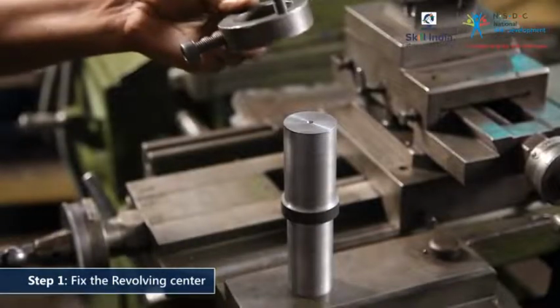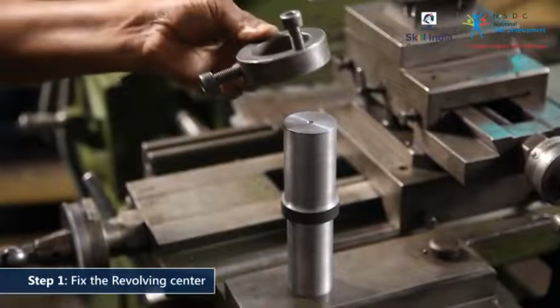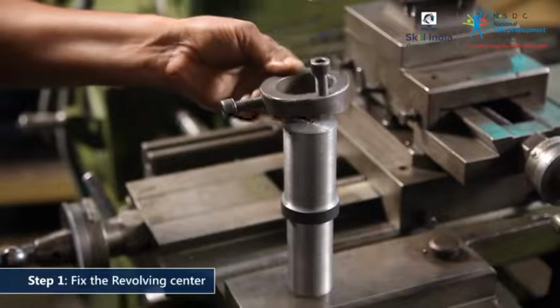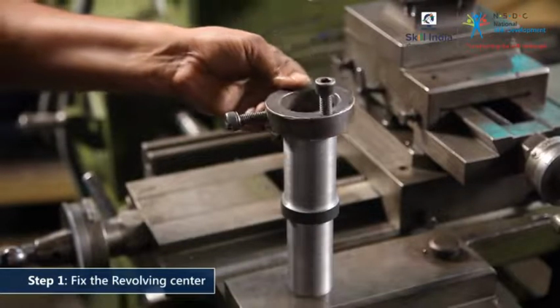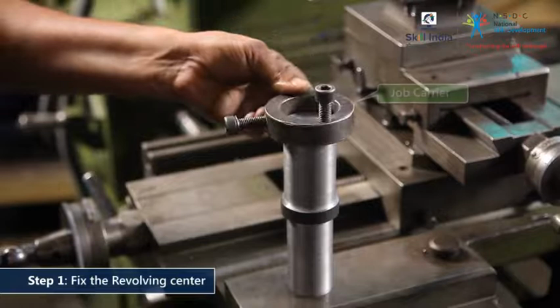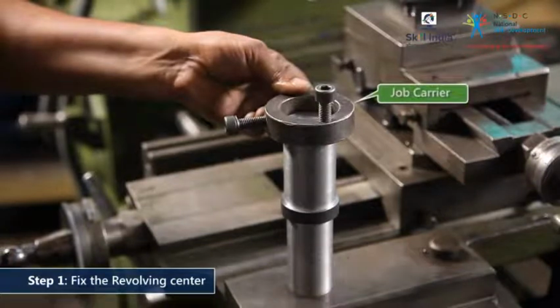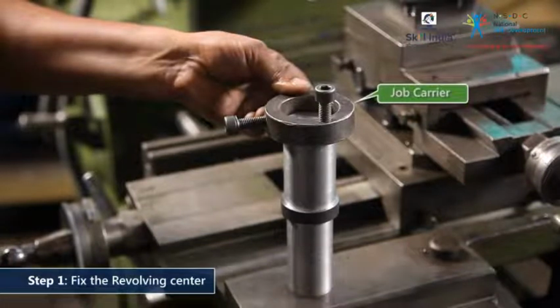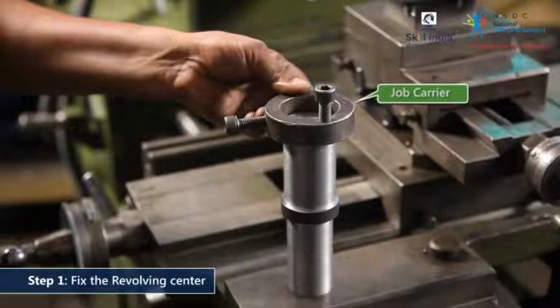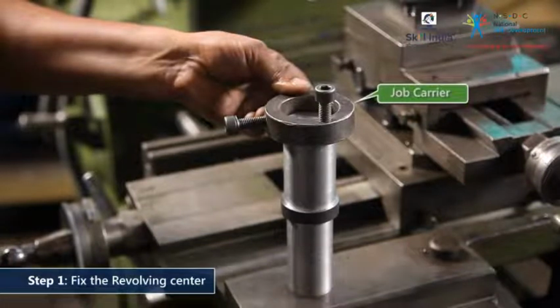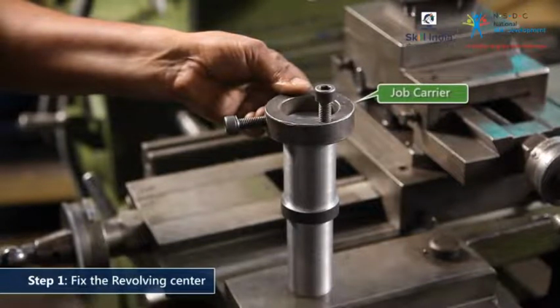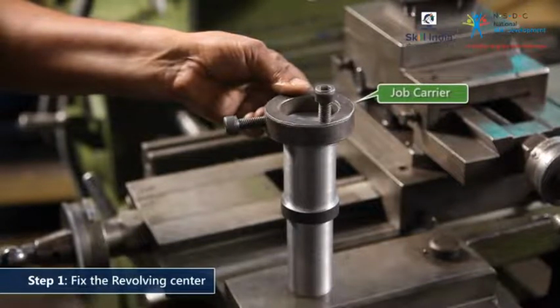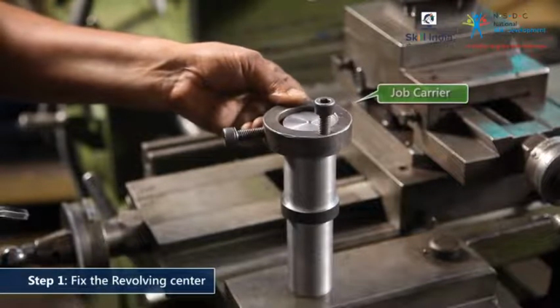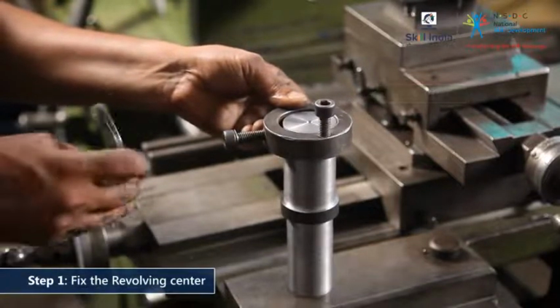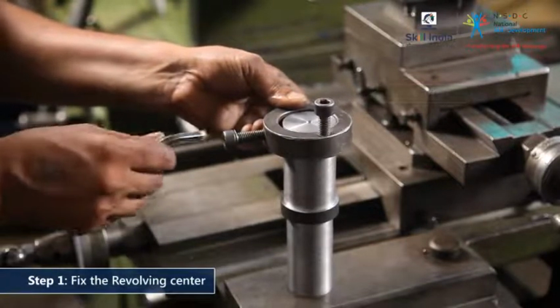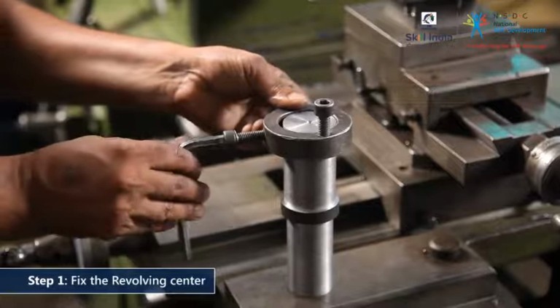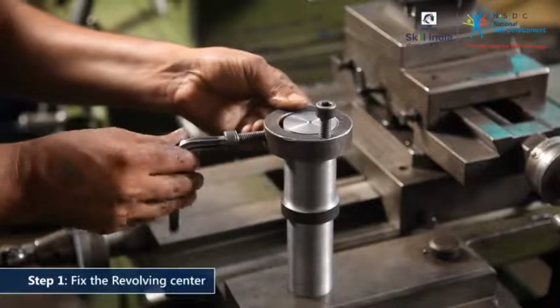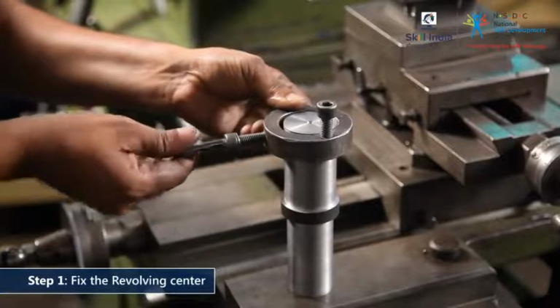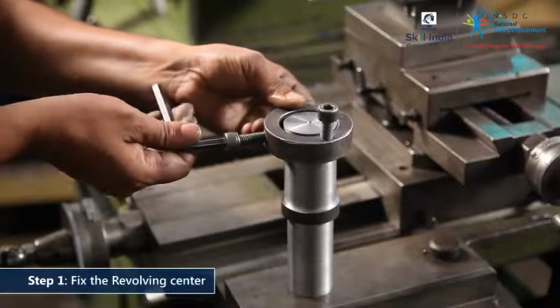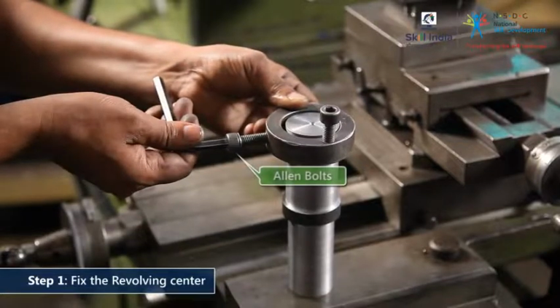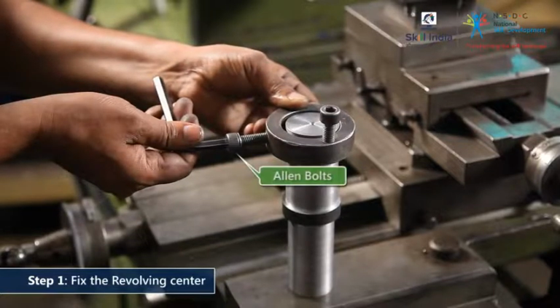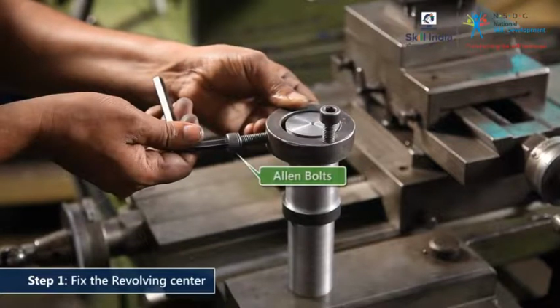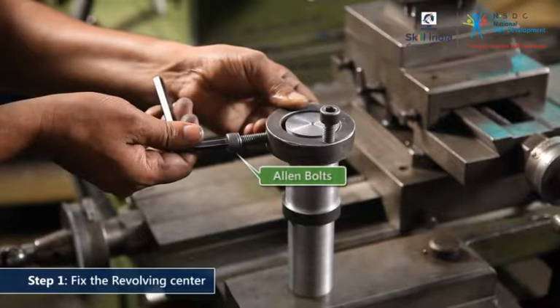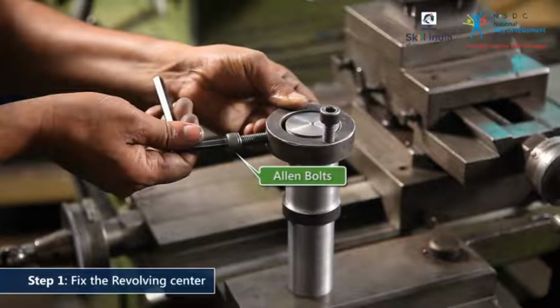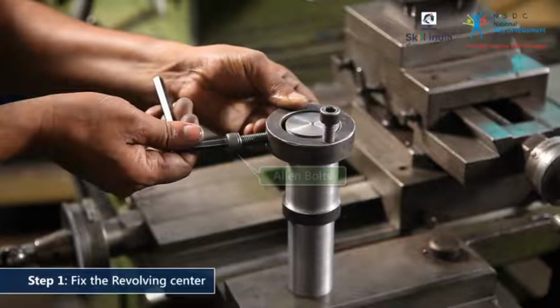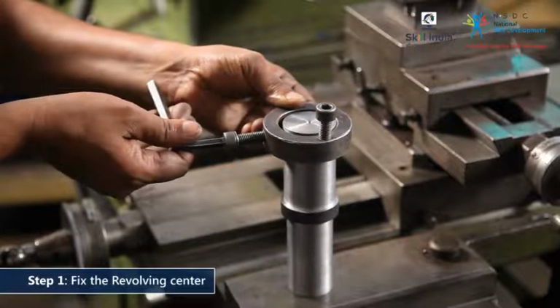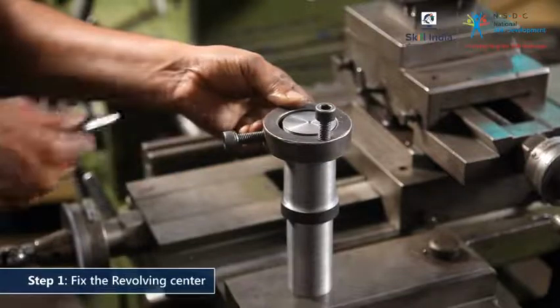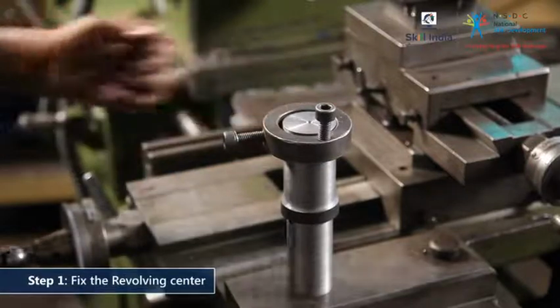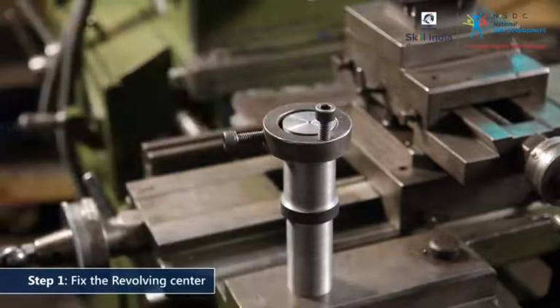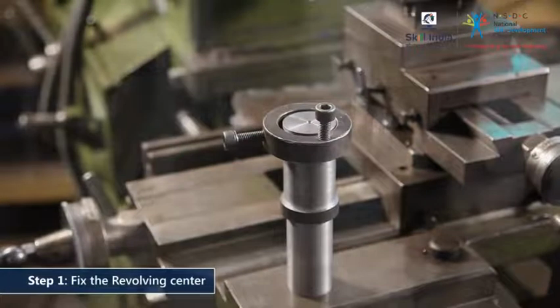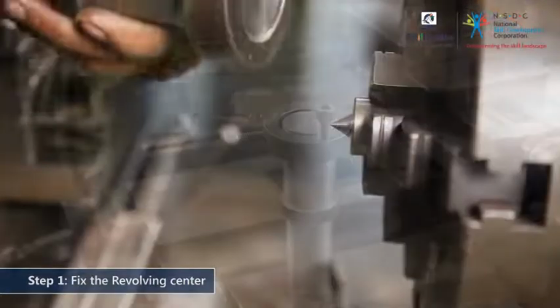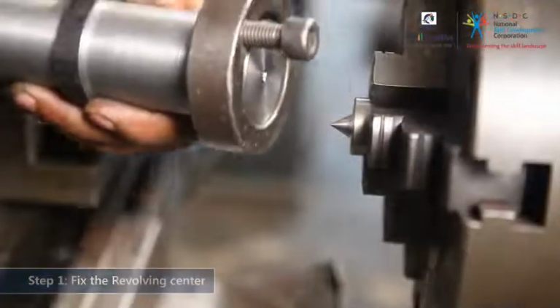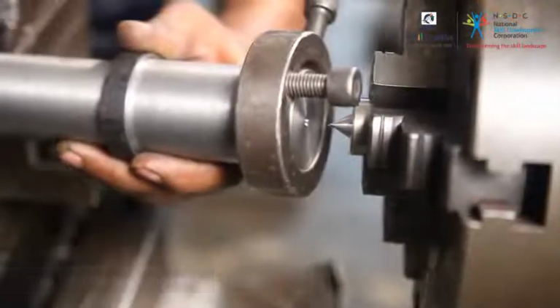Use a job carrier to hold the workpiece. Fix the job carrier with the help of Allen bolts and clamp it towards the end nearest to the spindle.